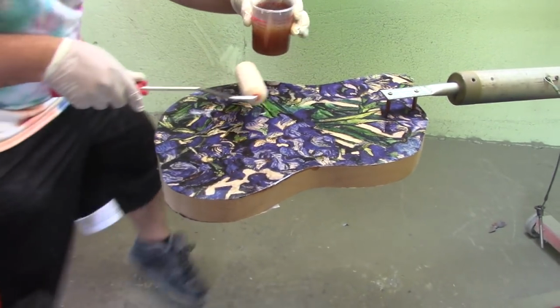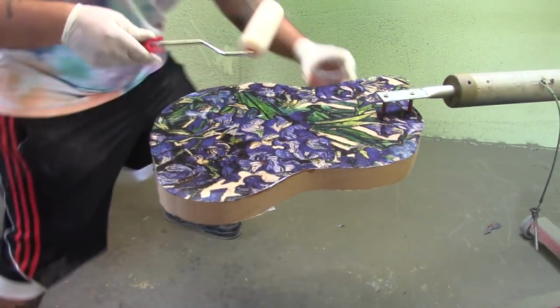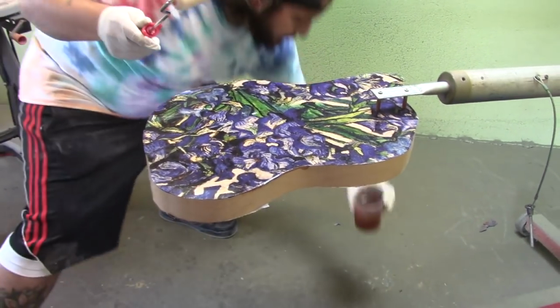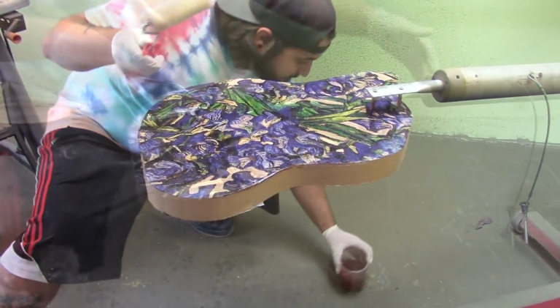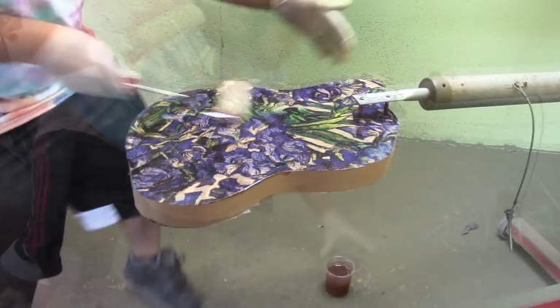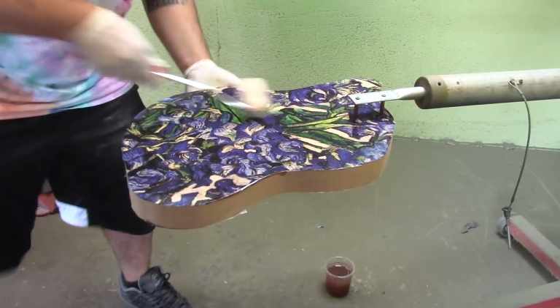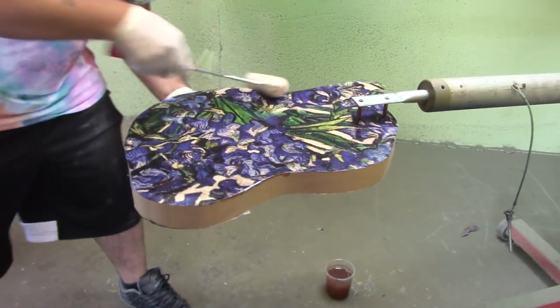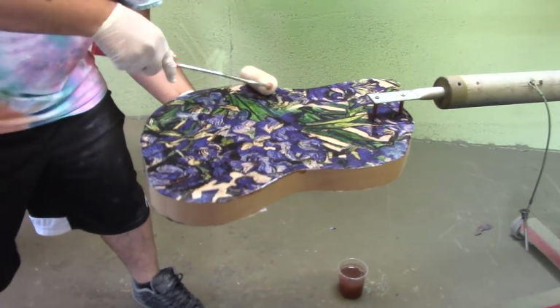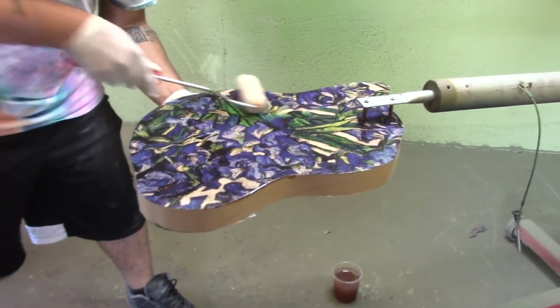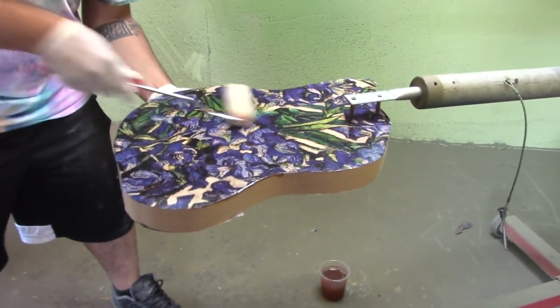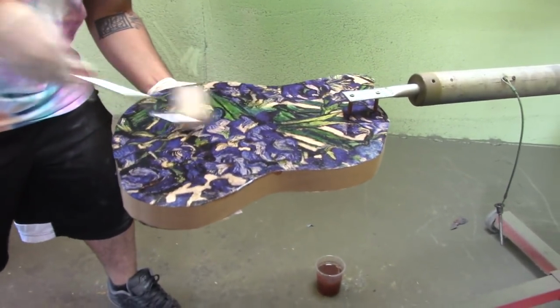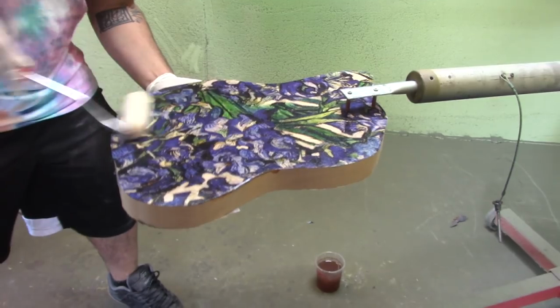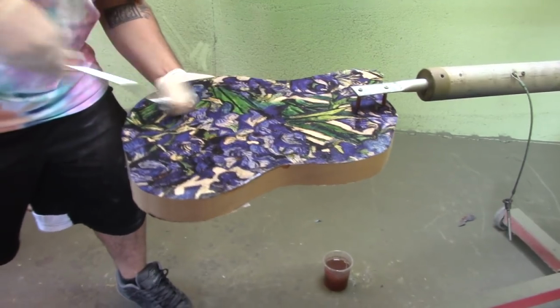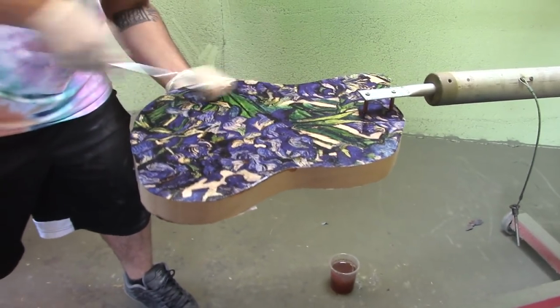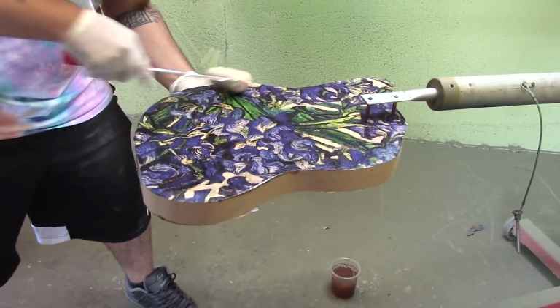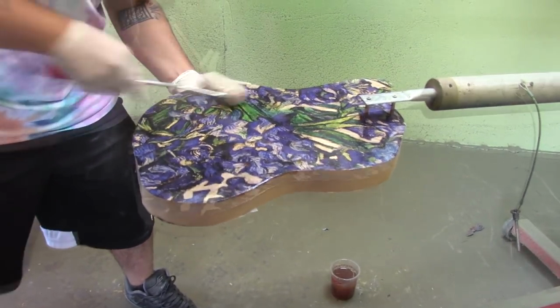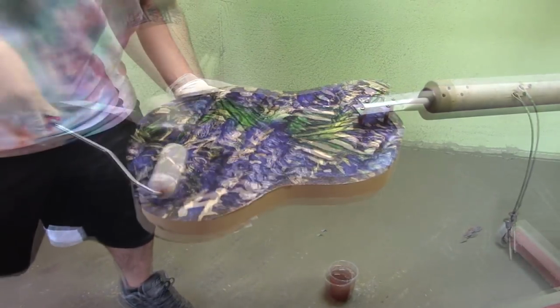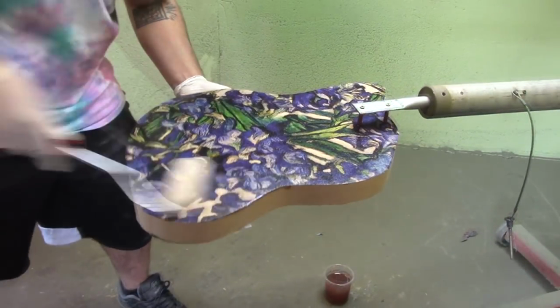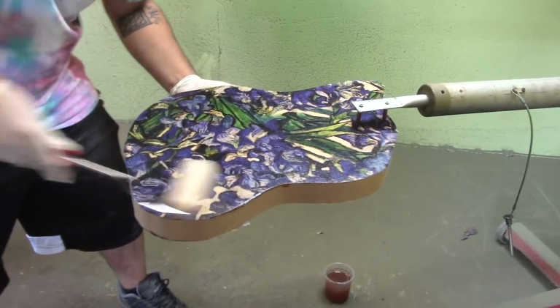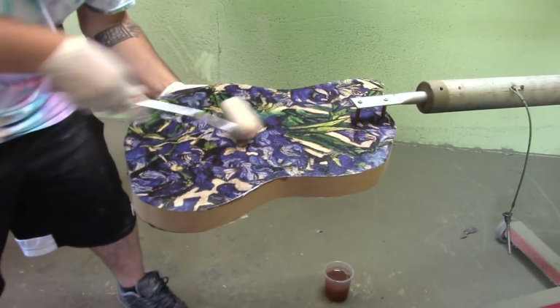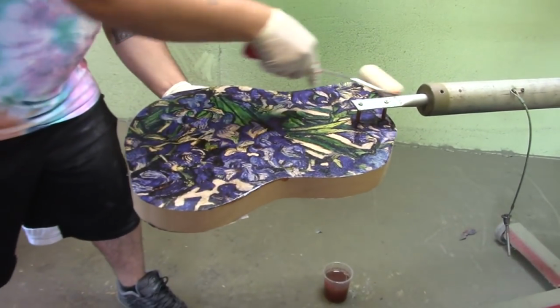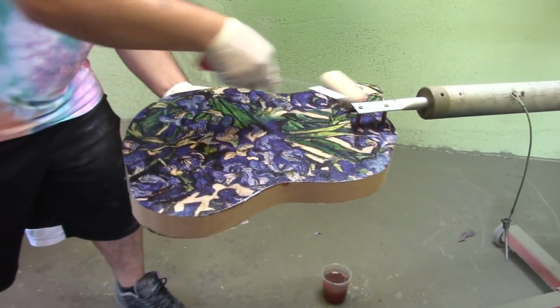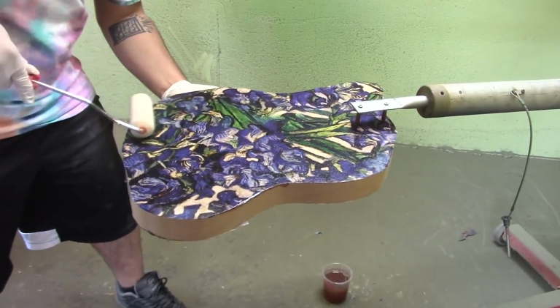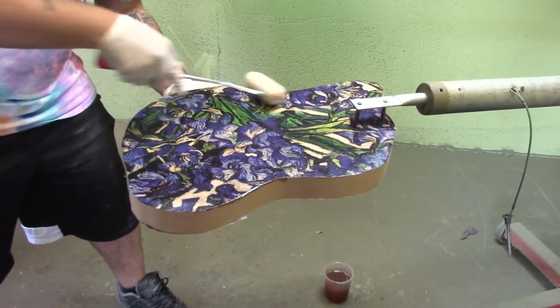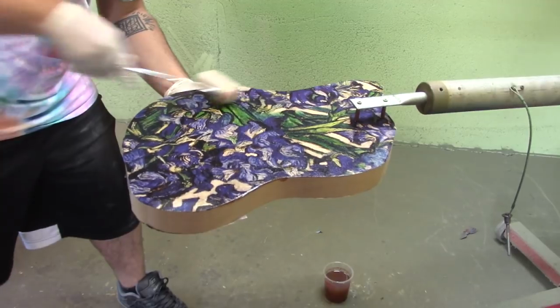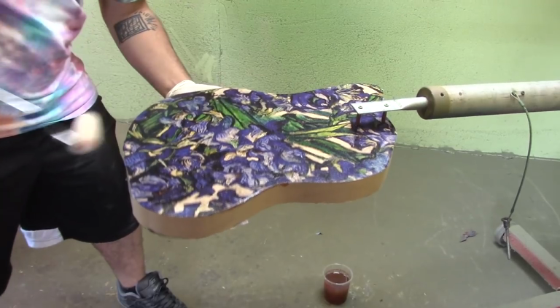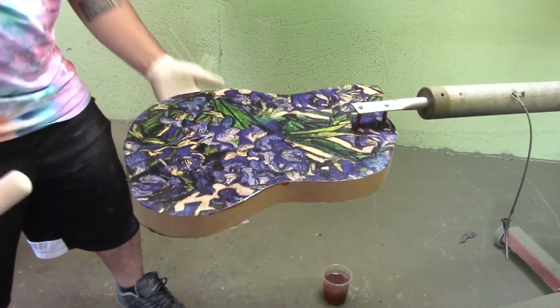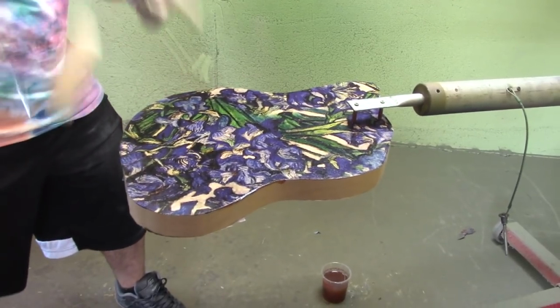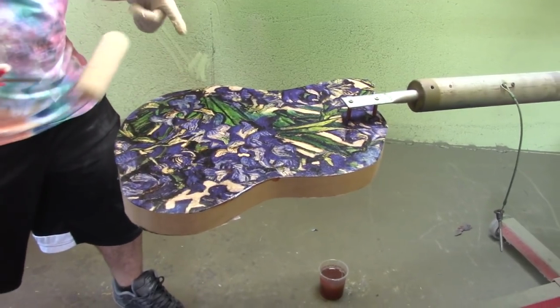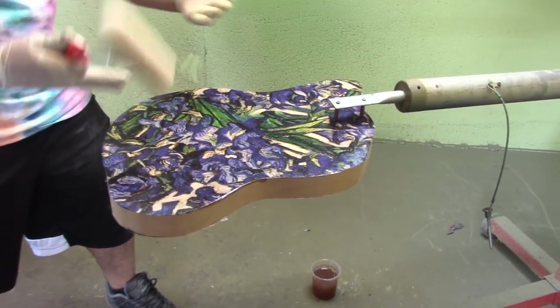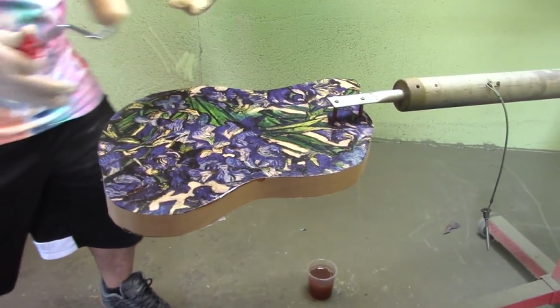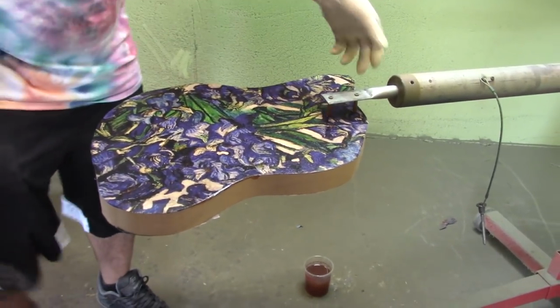A little more. And we're going to flip it — that little table is behind you. So this guitar is looking pretty saturated on this side, so let's flip it.